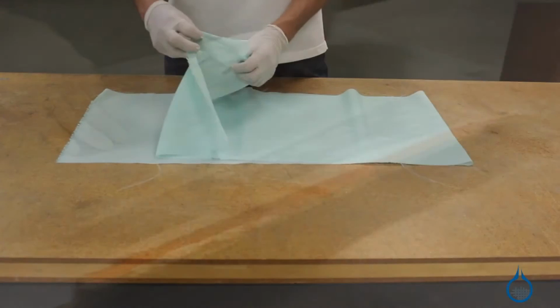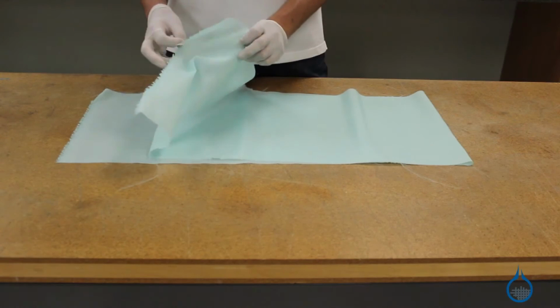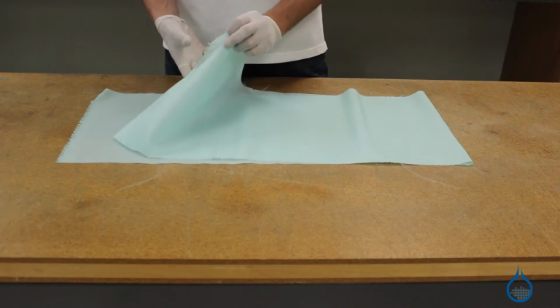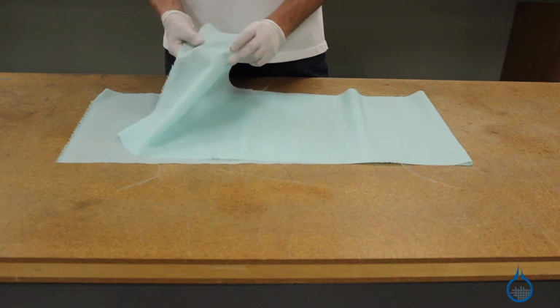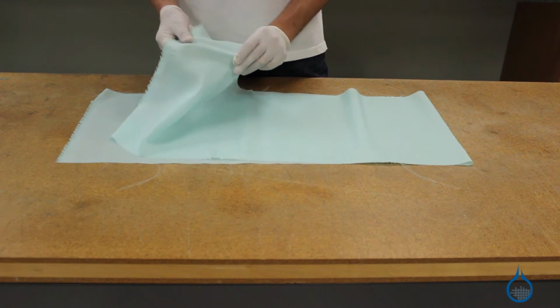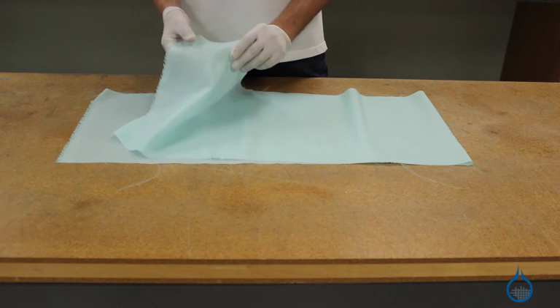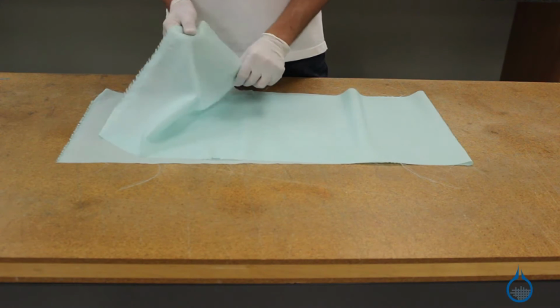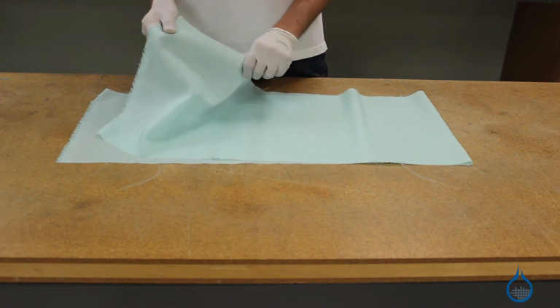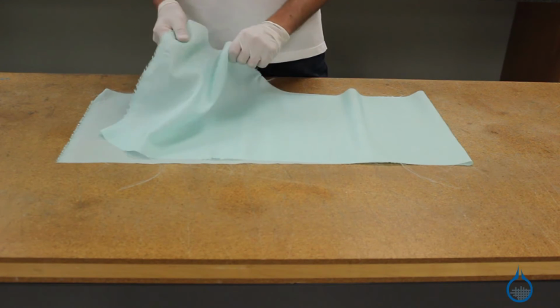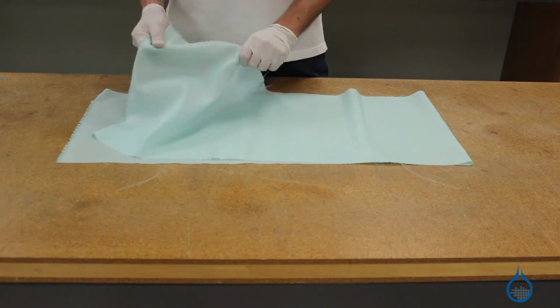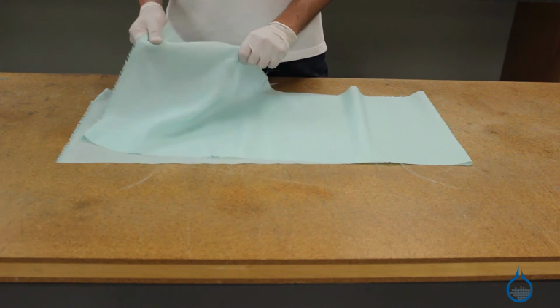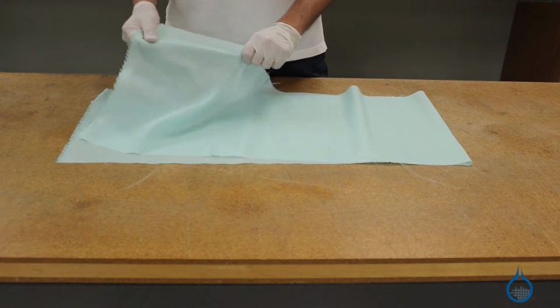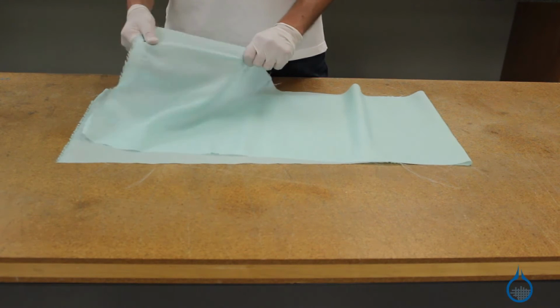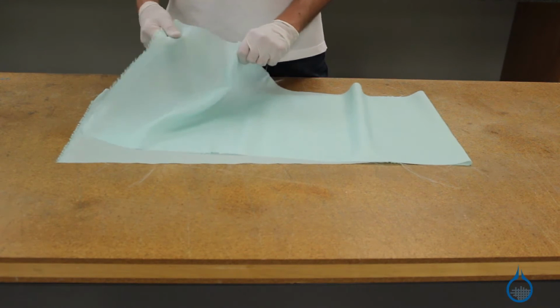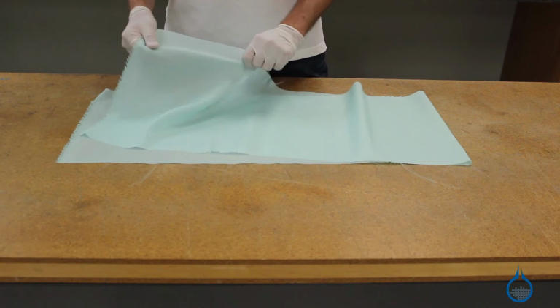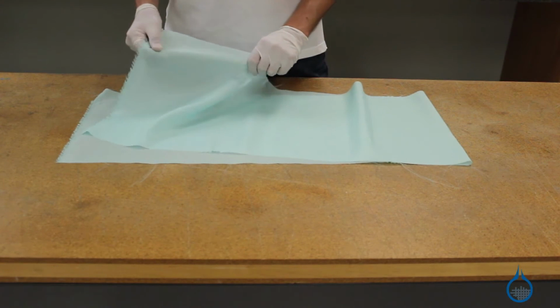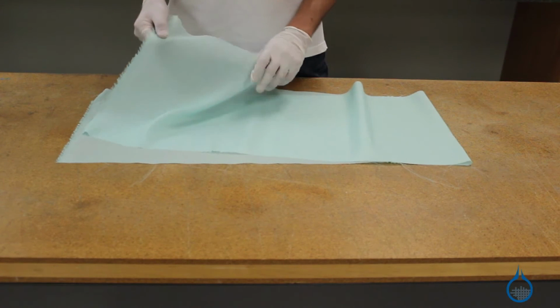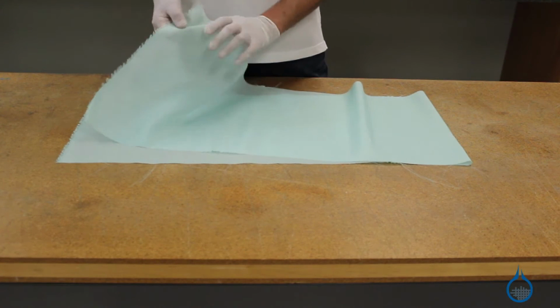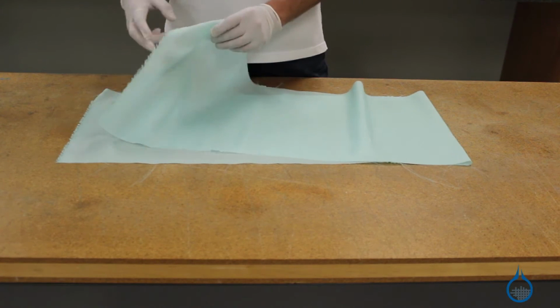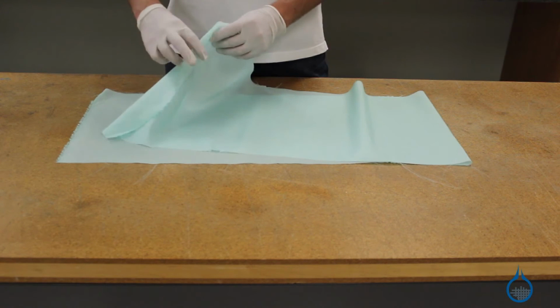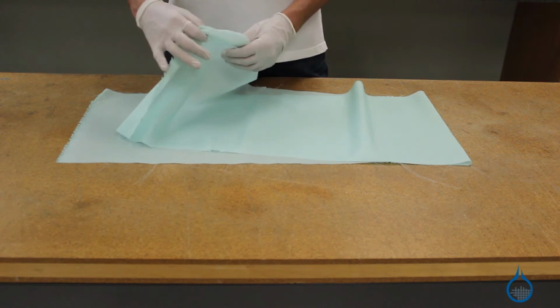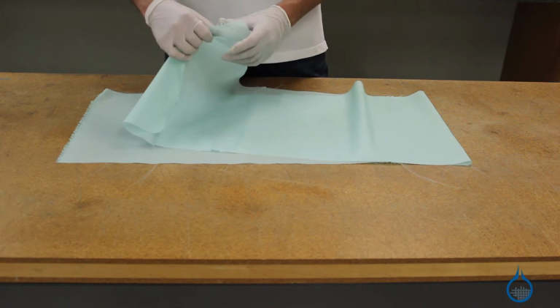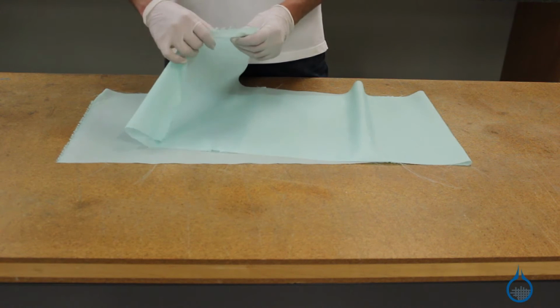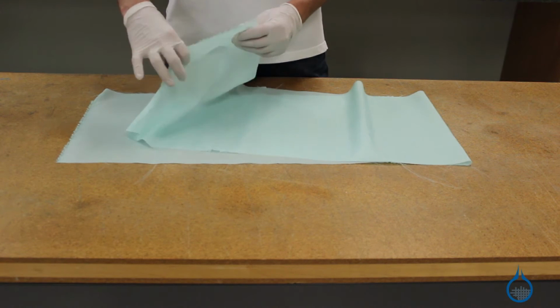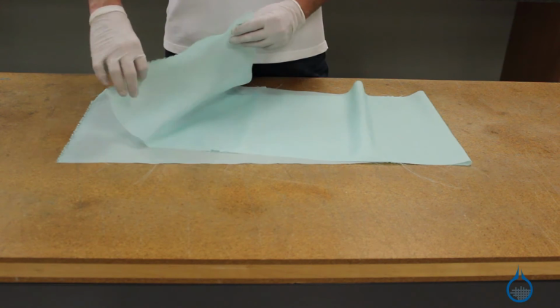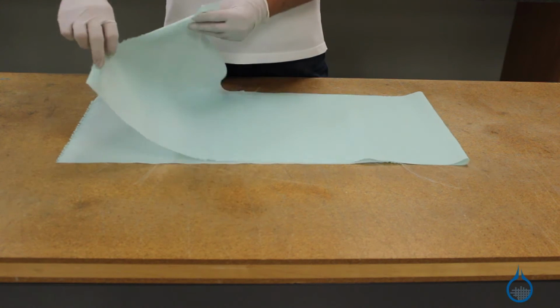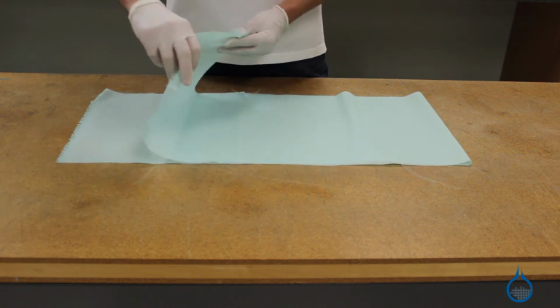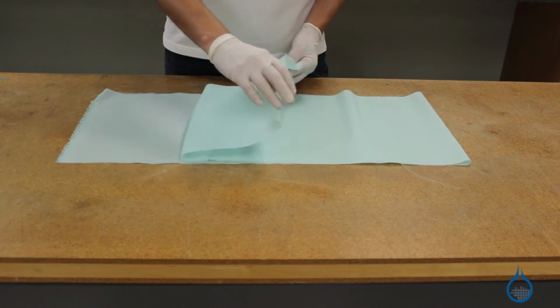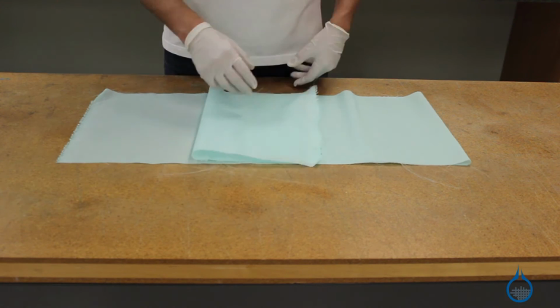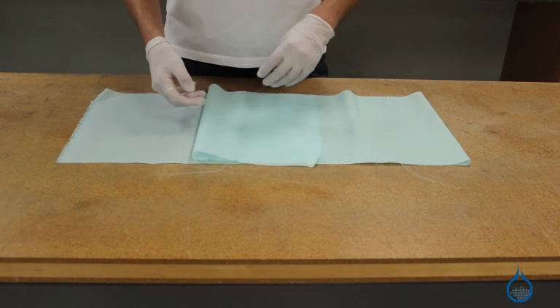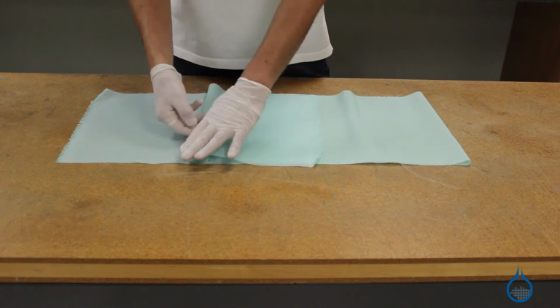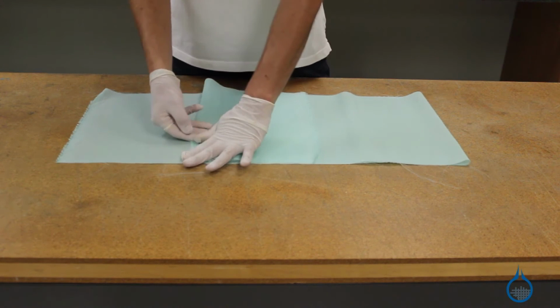Nylon peel ply feels light and smooth to the touch. It can be draped easily over parts within your lamination and offers a number of other advantages.